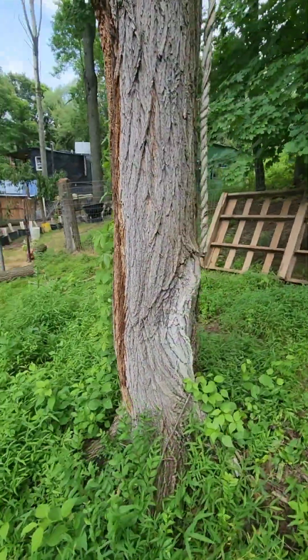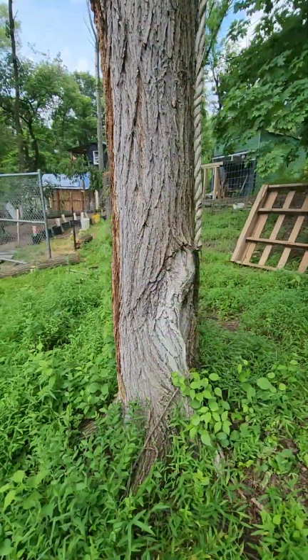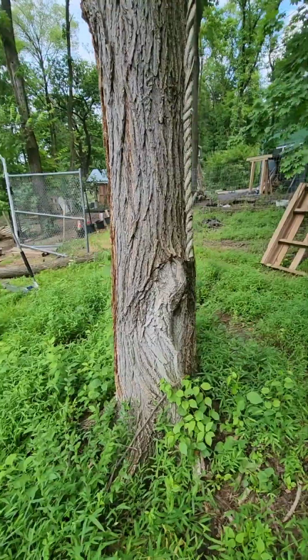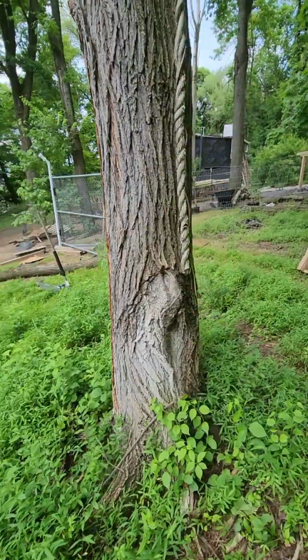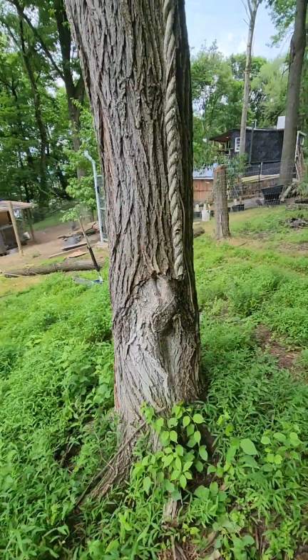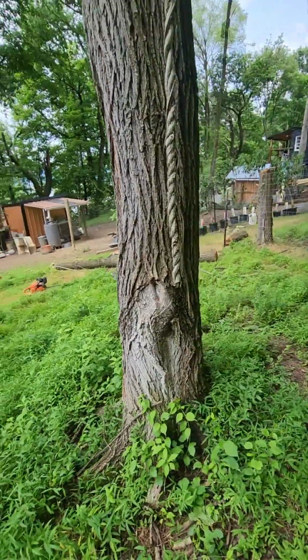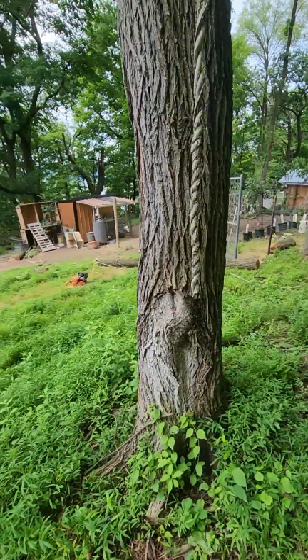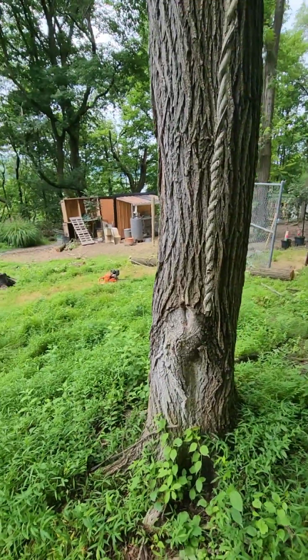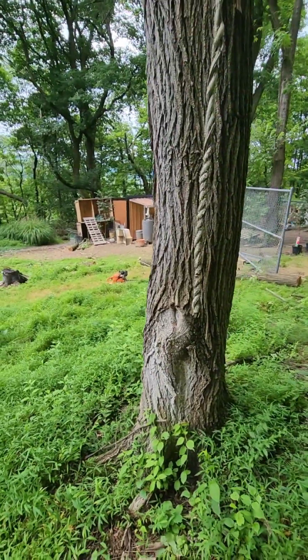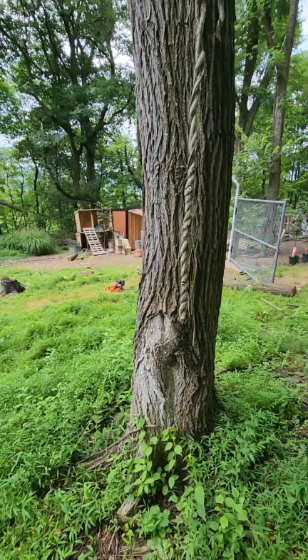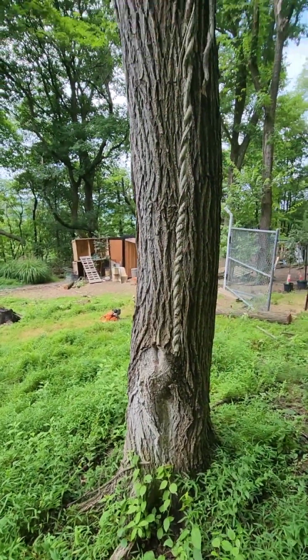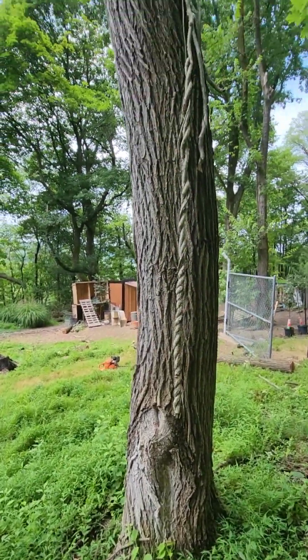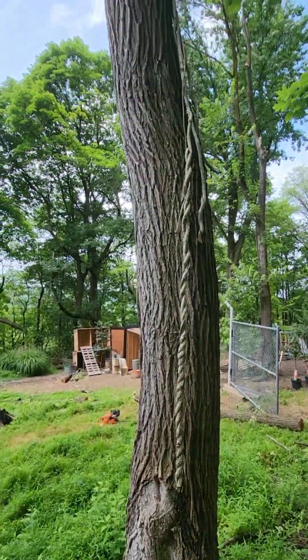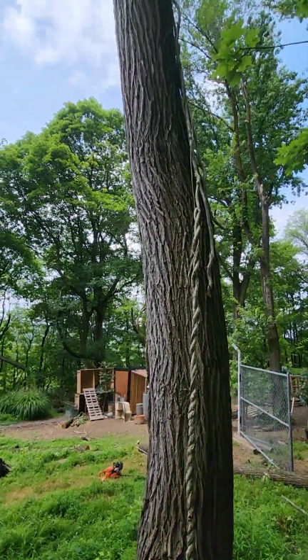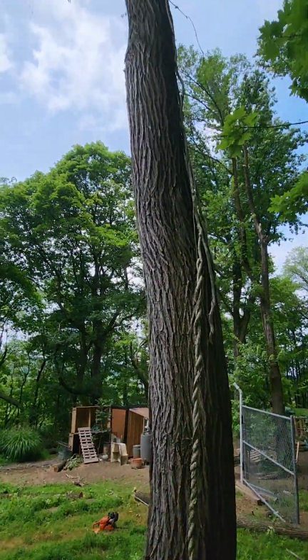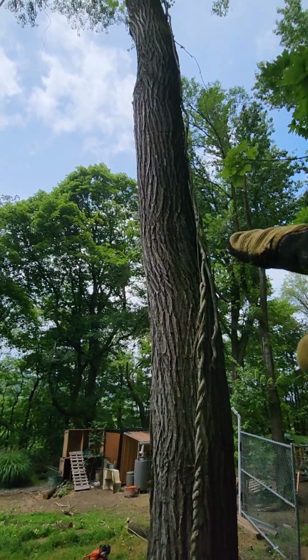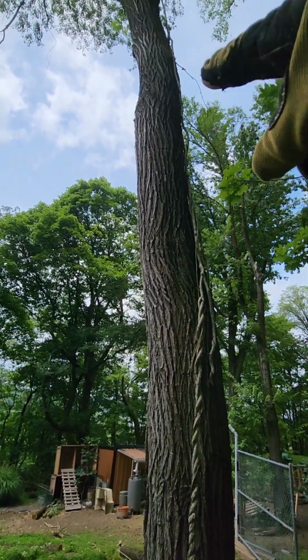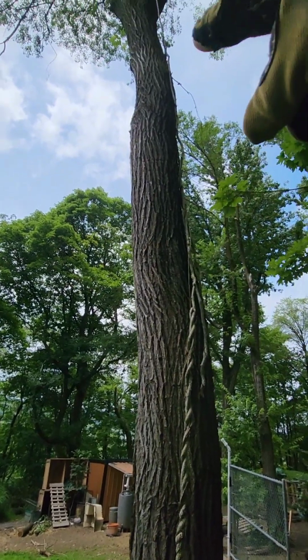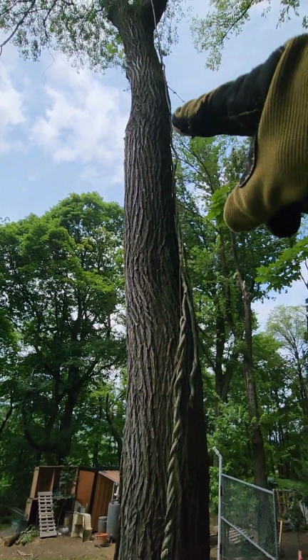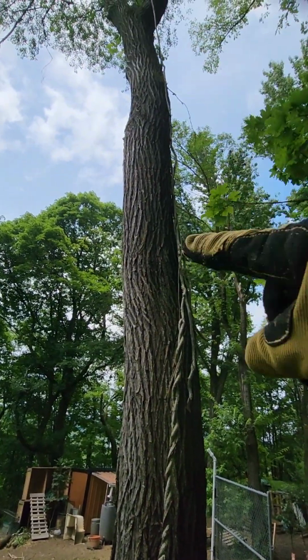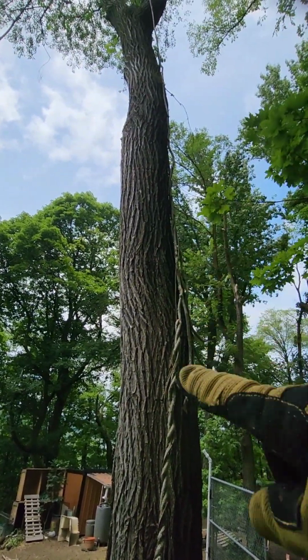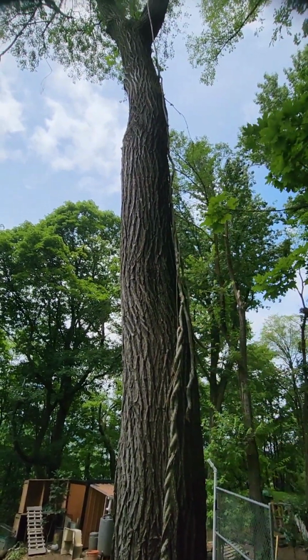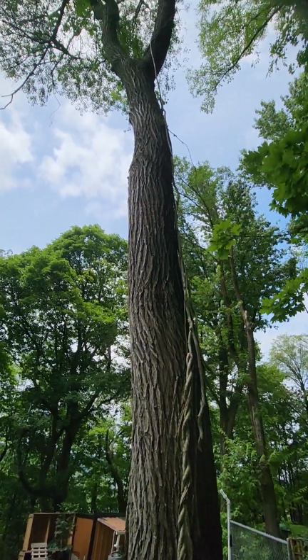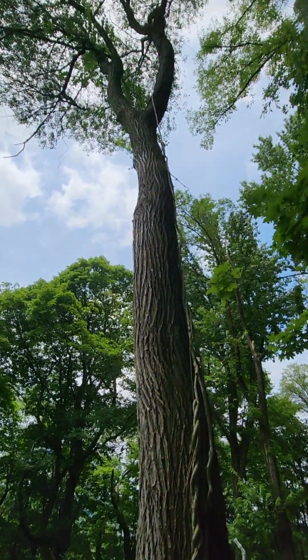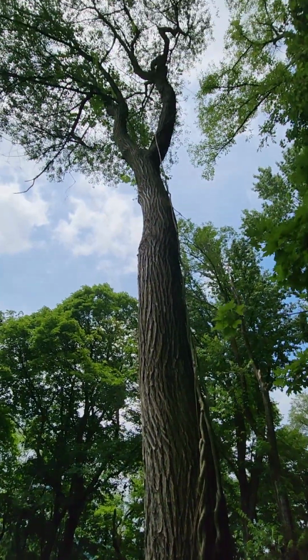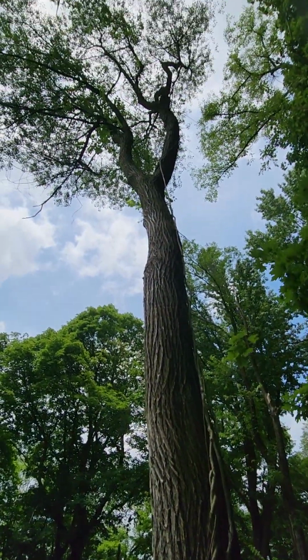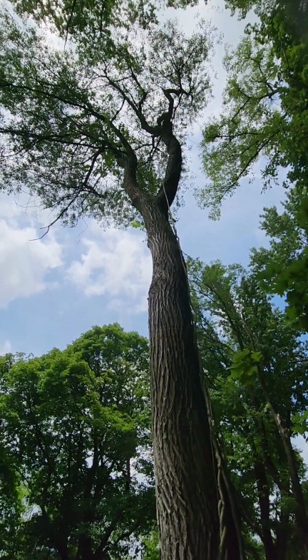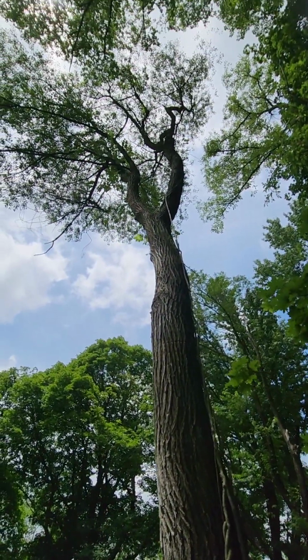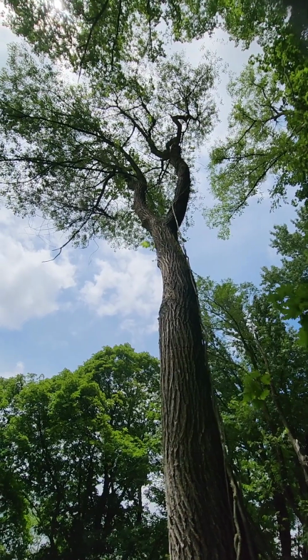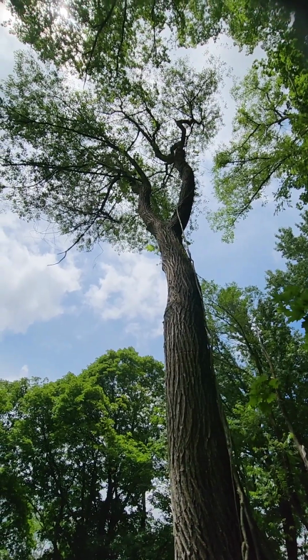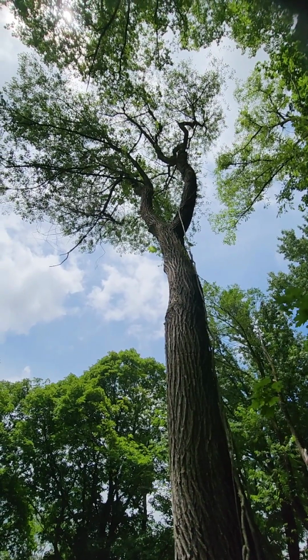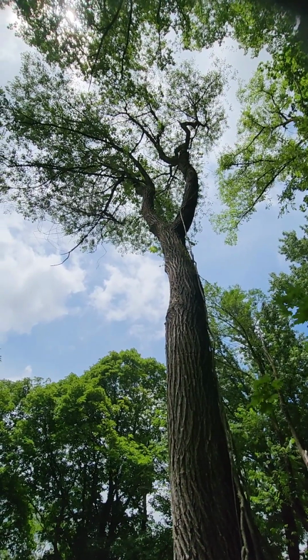Yeah, it's a hog — it's gonna be a big heavy tree to knock down. We're gonna use the trunk for the lumber mill and then the top half for firewood. Let's get started.